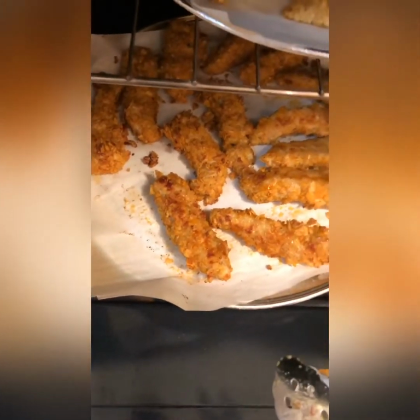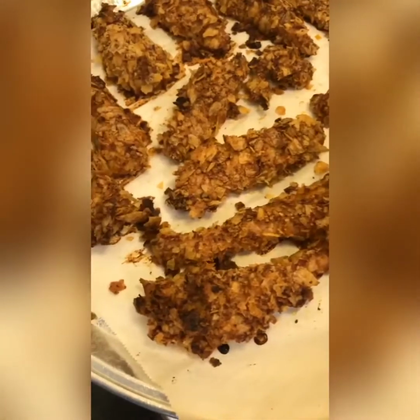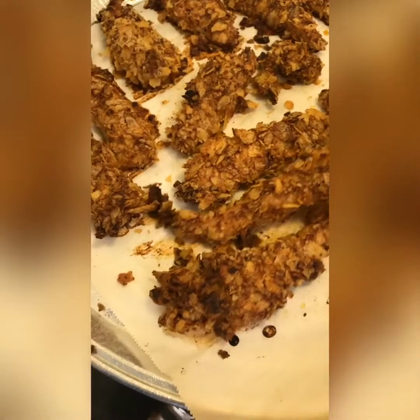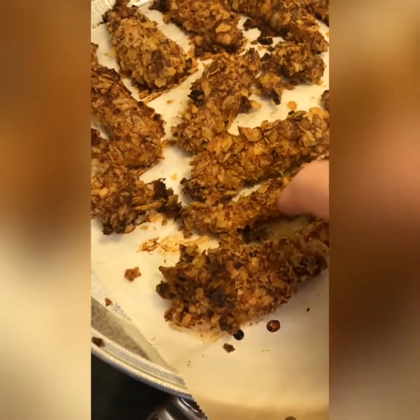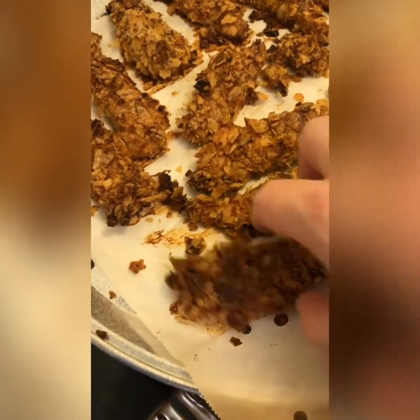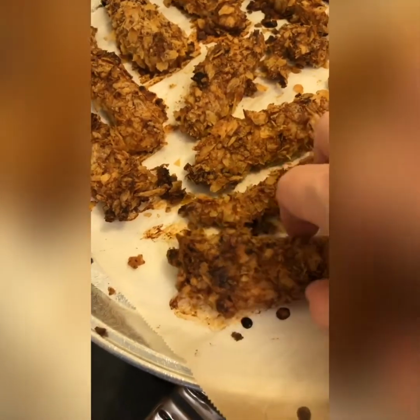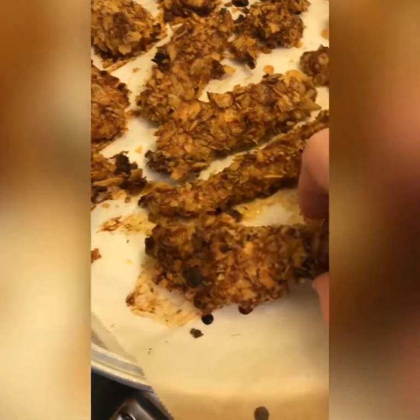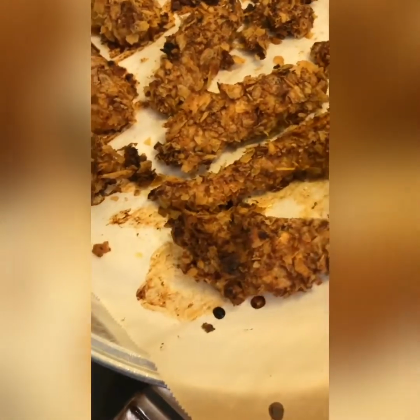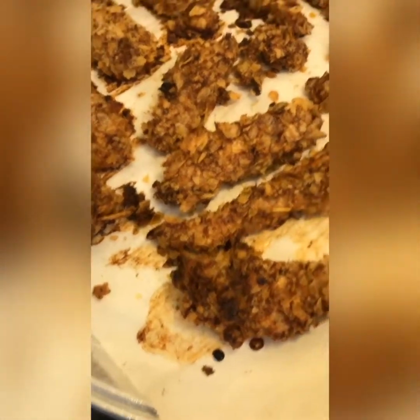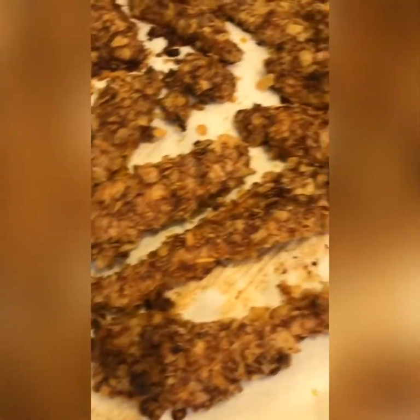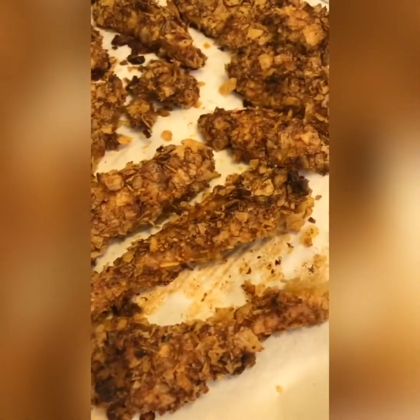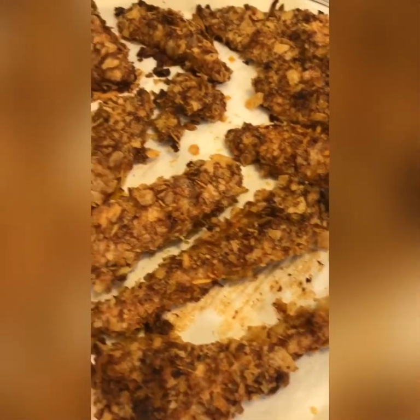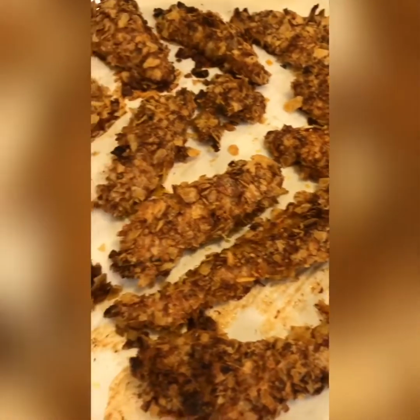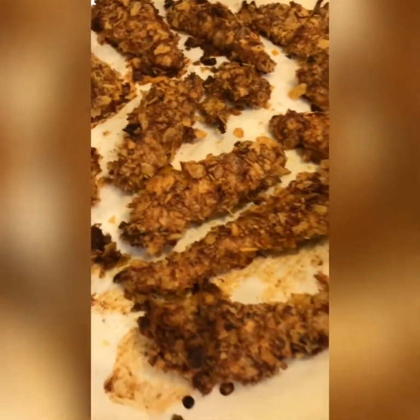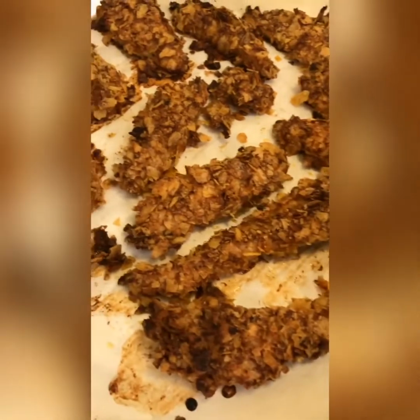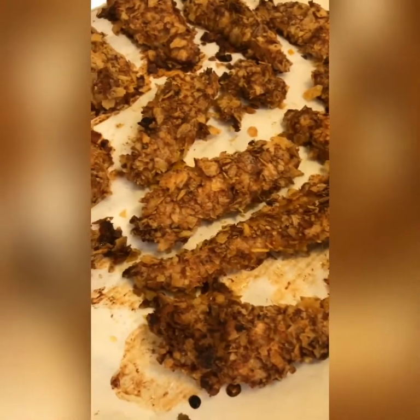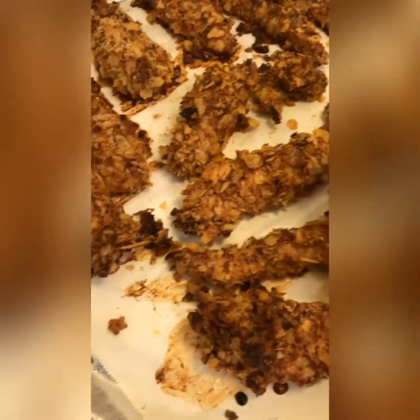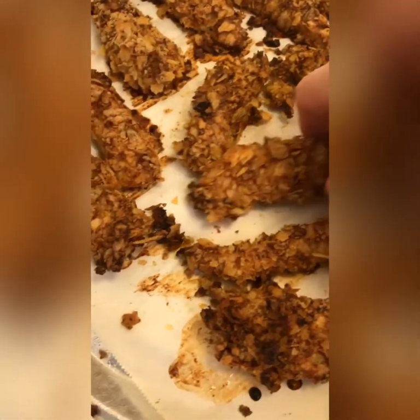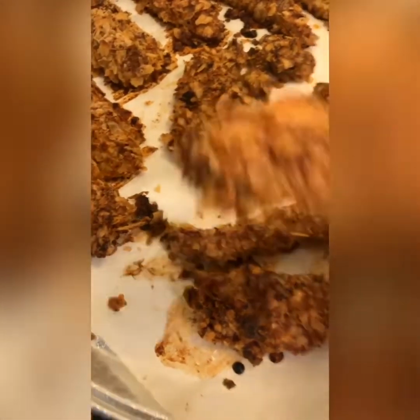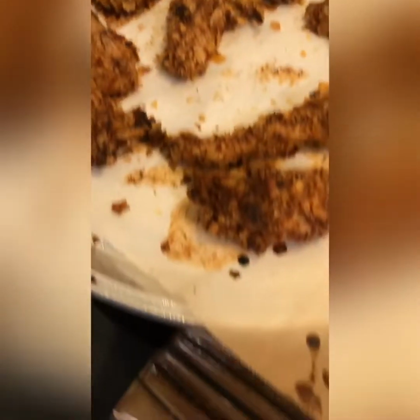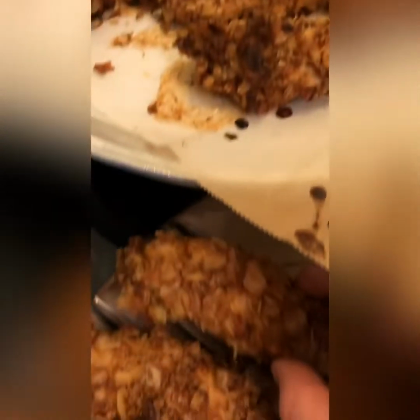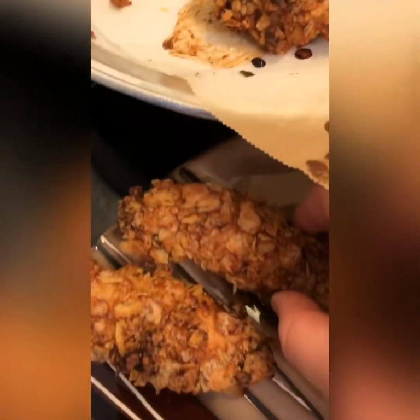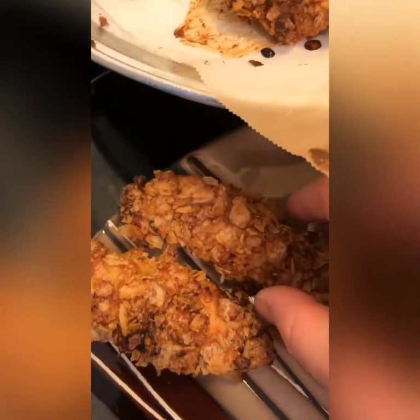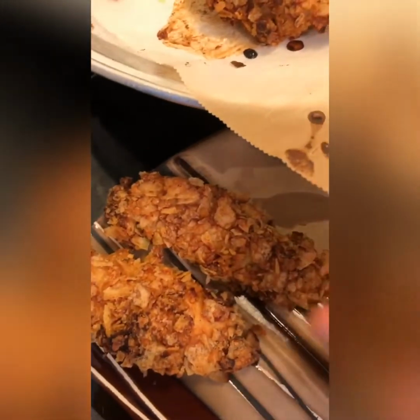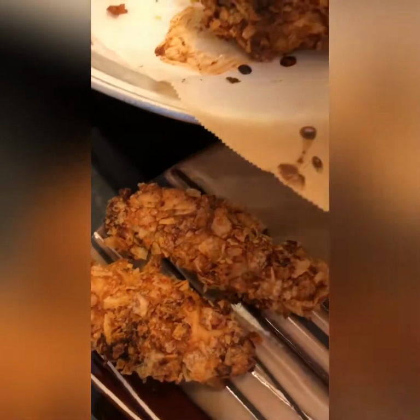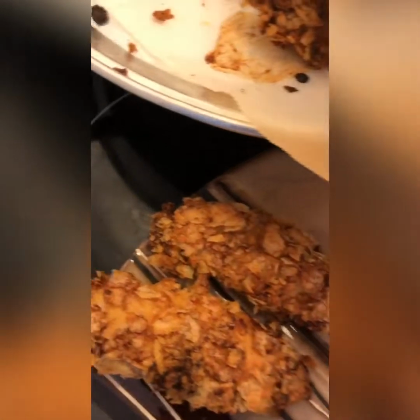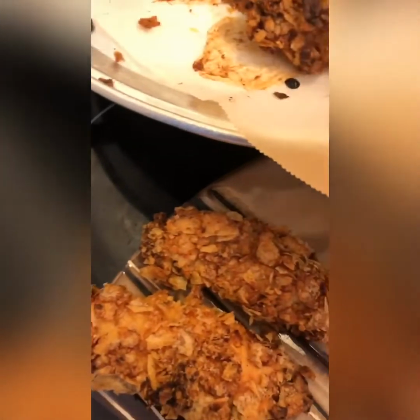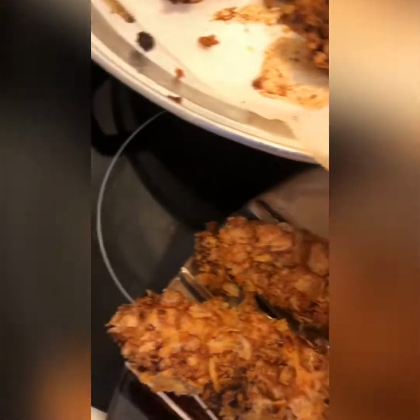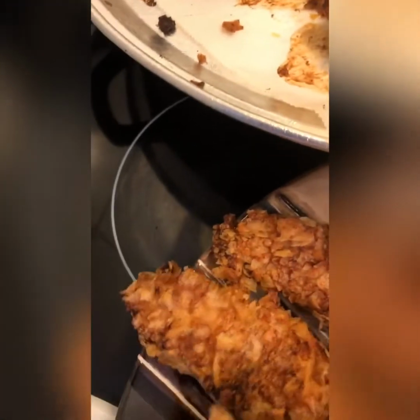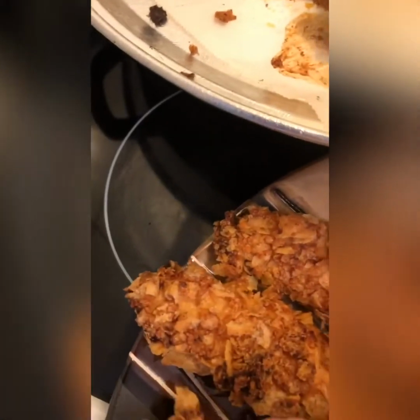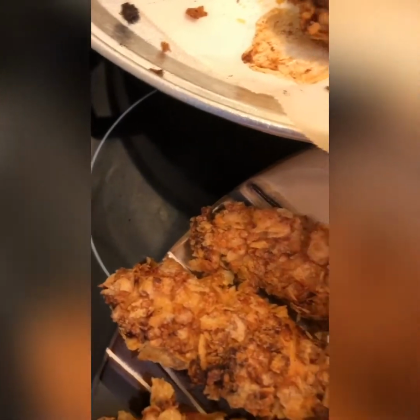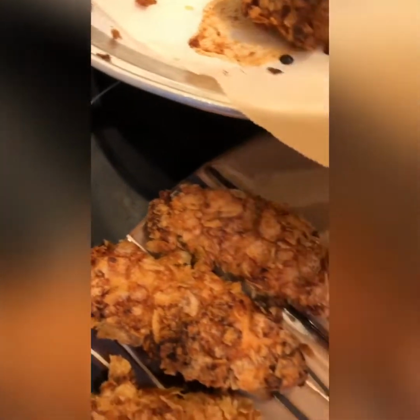I've got the chicken strips done. Just going to put them on the serving plate.